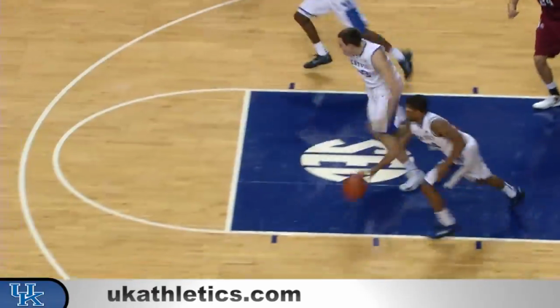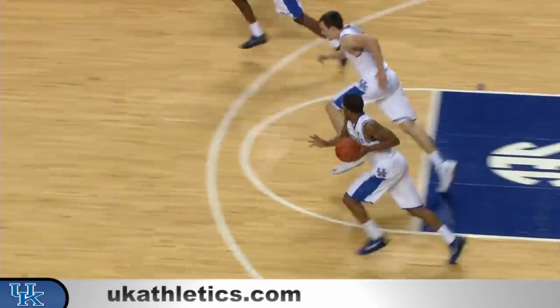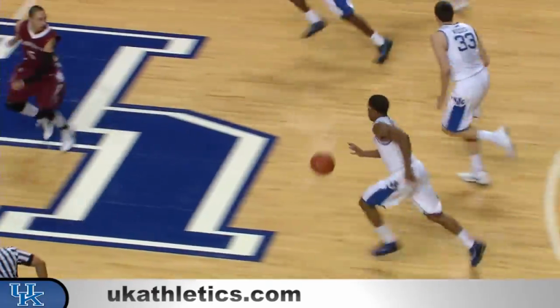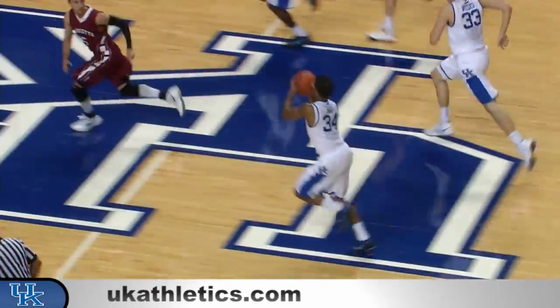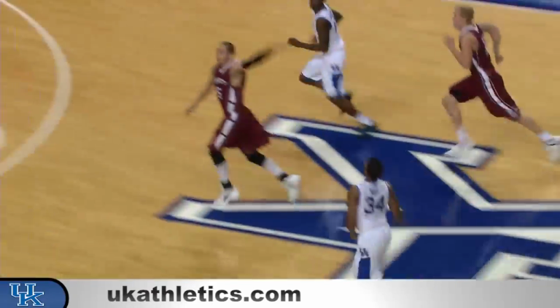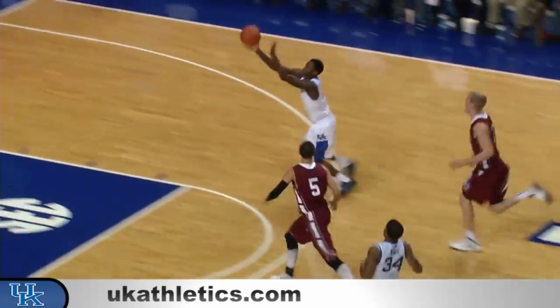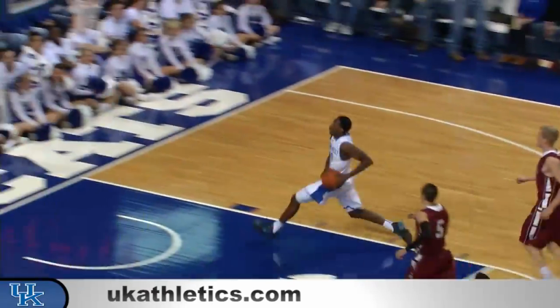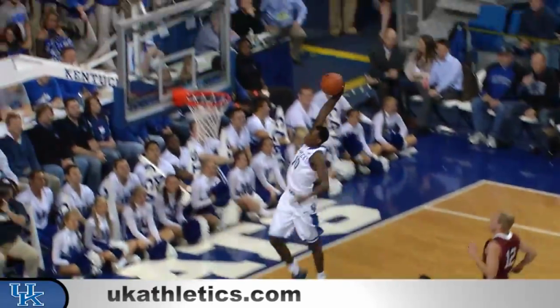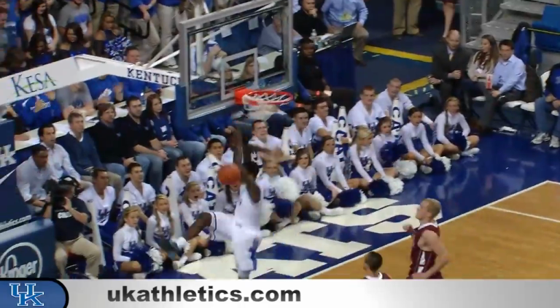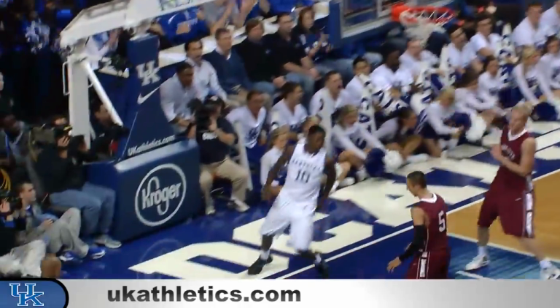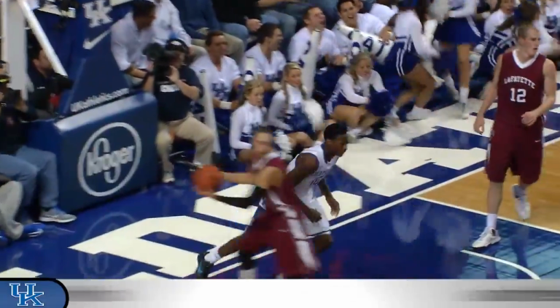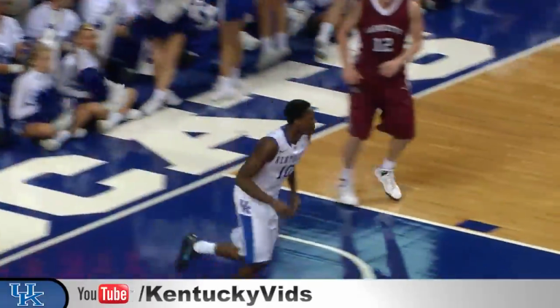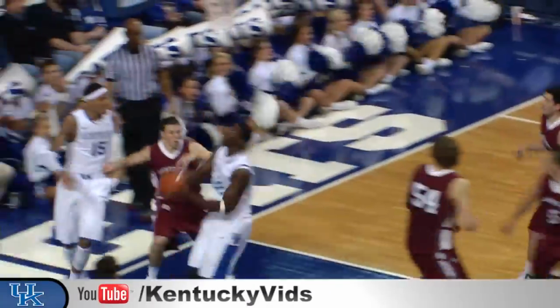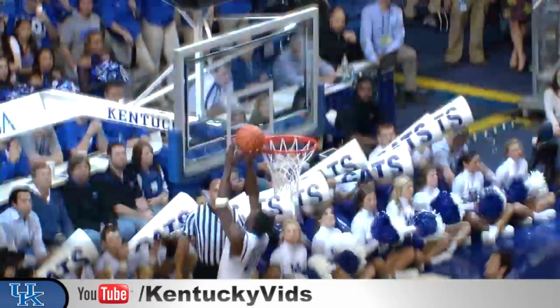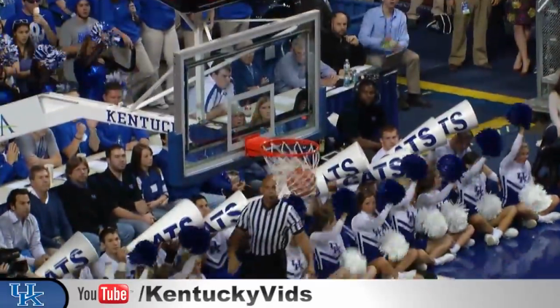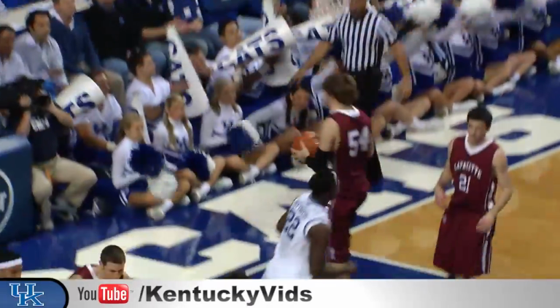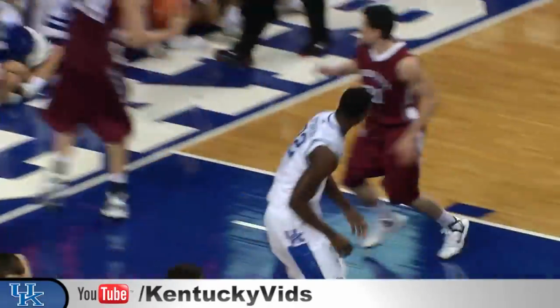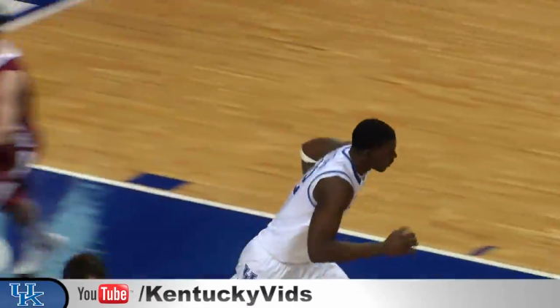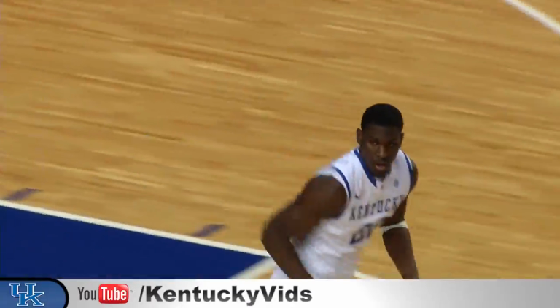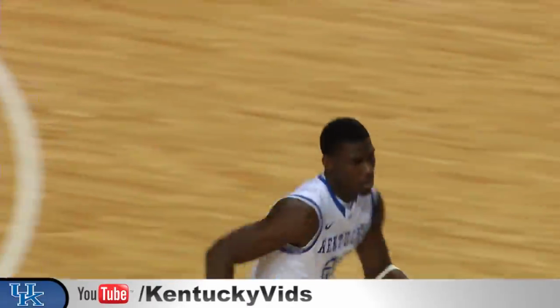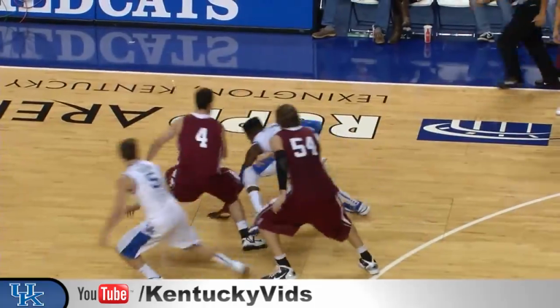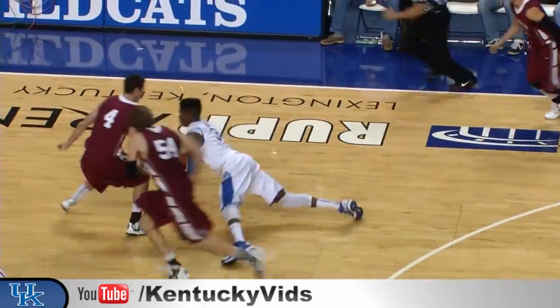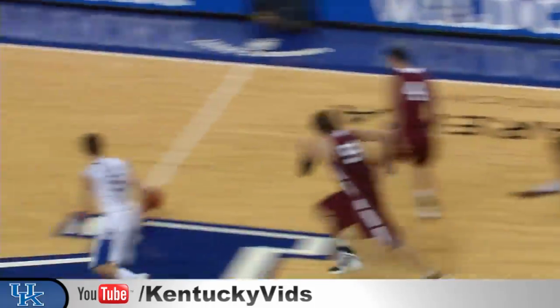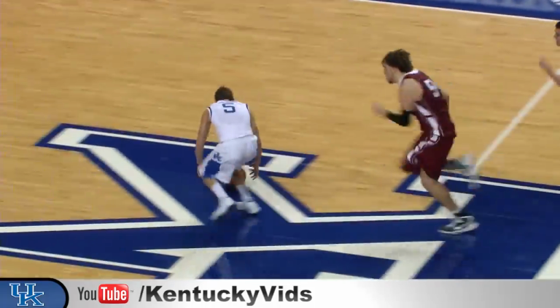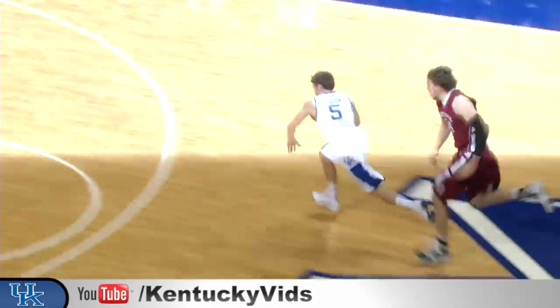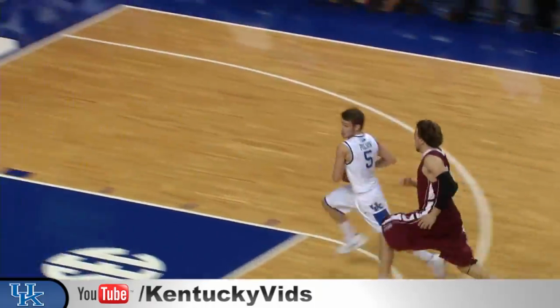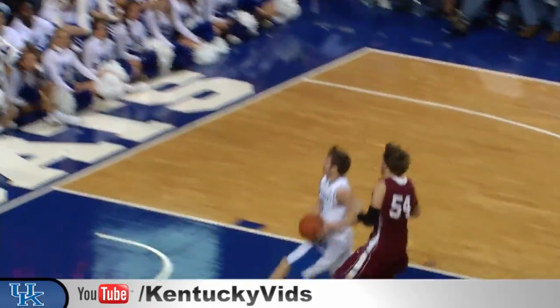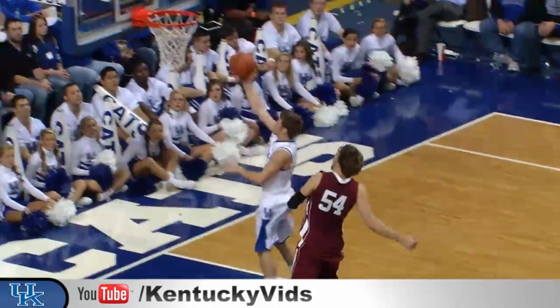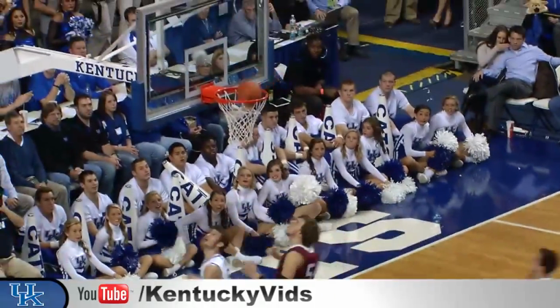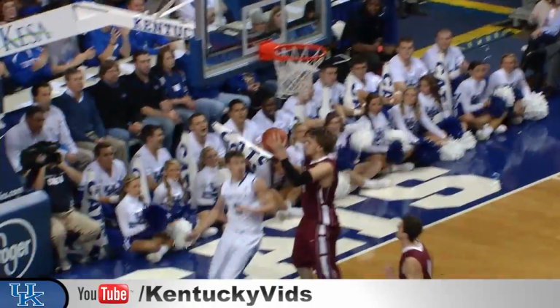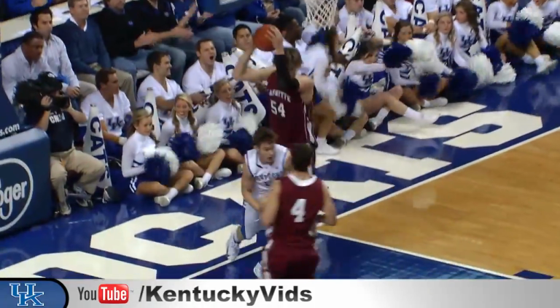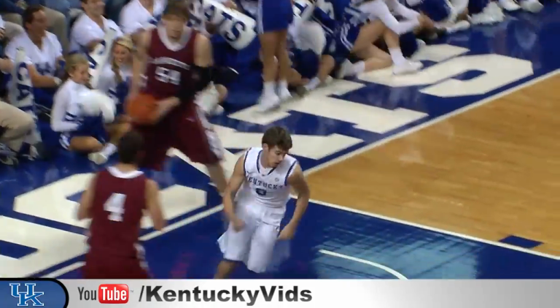Lost the ball, Mays comes out with it — three on two break. Floats it ahead to Goodwin, who jams it in! Feeds it down low, laid up, put in by Poitras. Out front, Musters has it knocked away, Noel dives on the floor. Touch pass ahead to Polson, who lays it in.